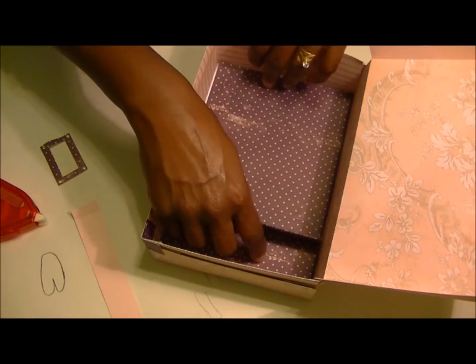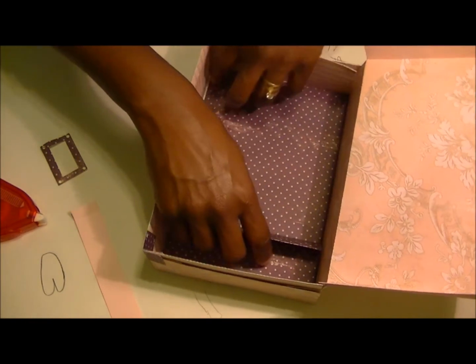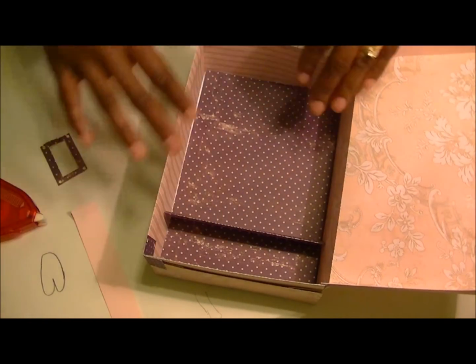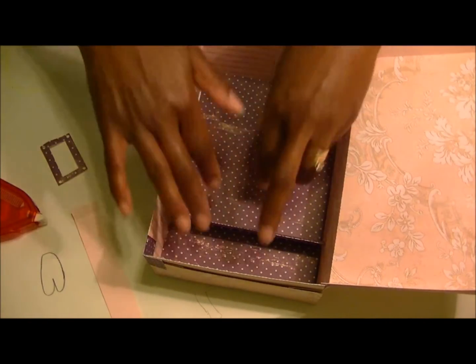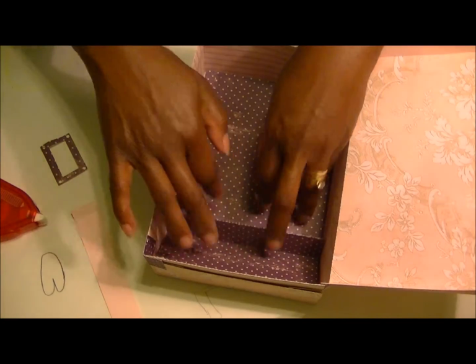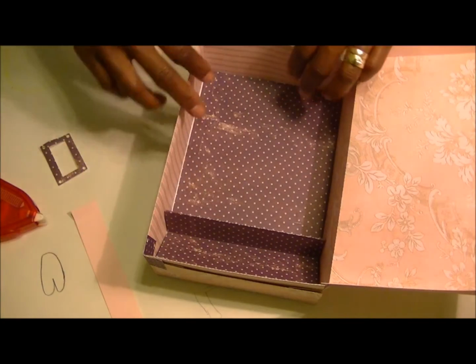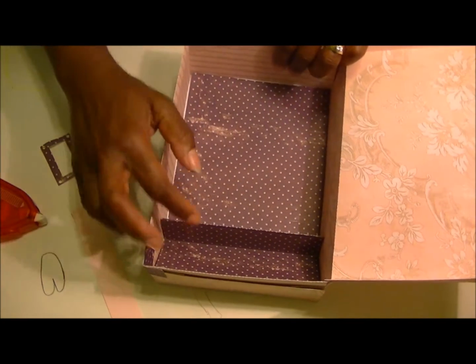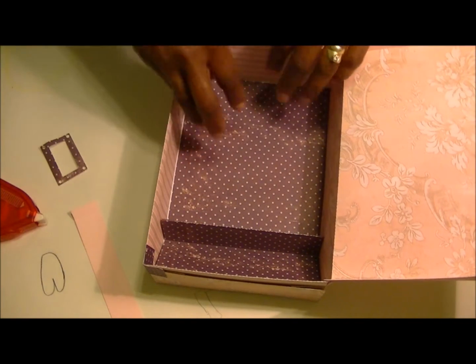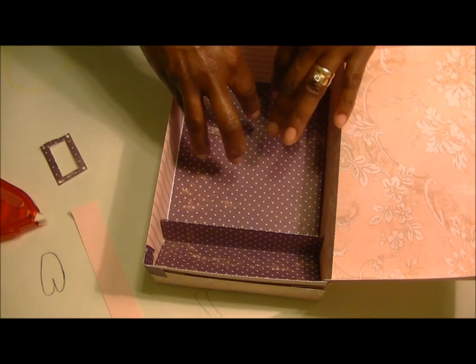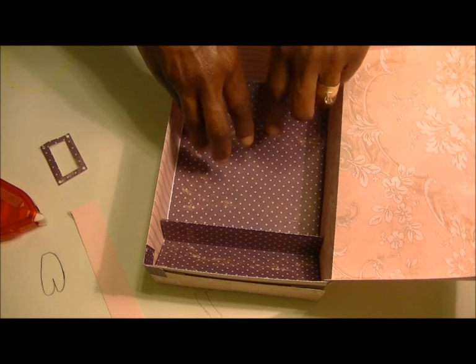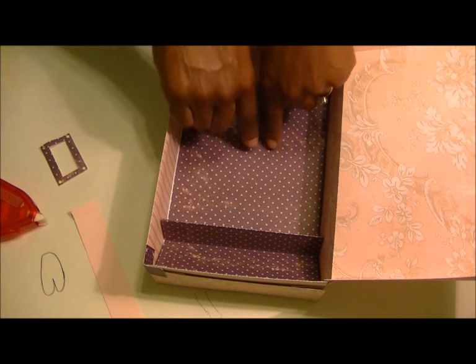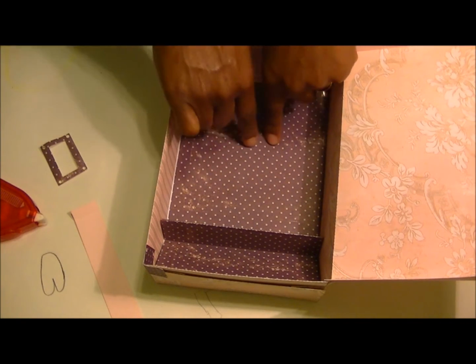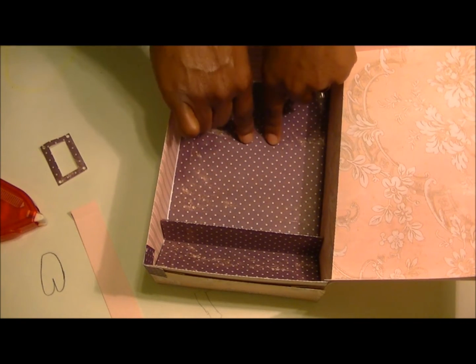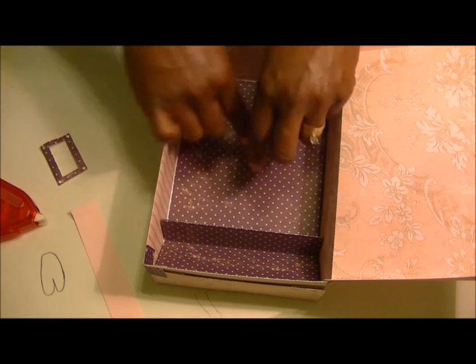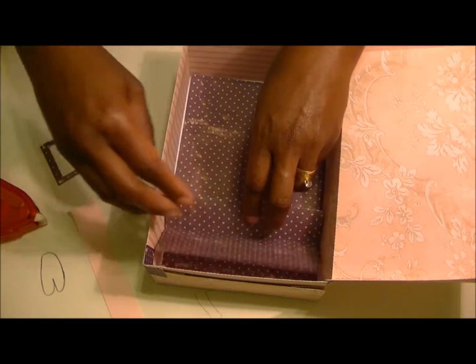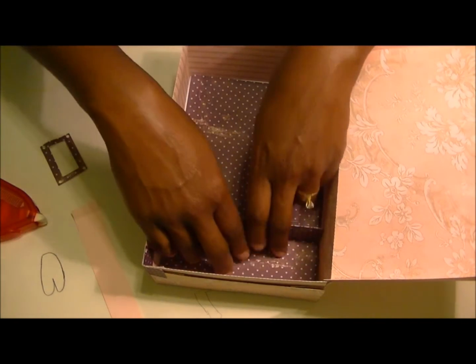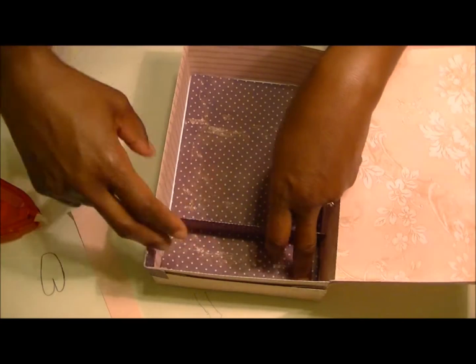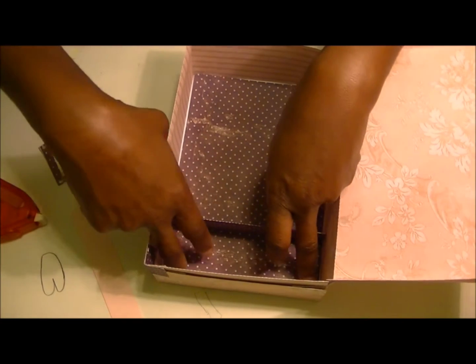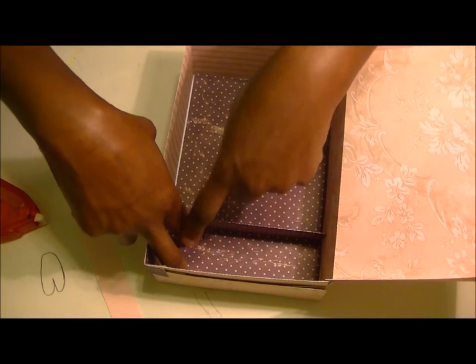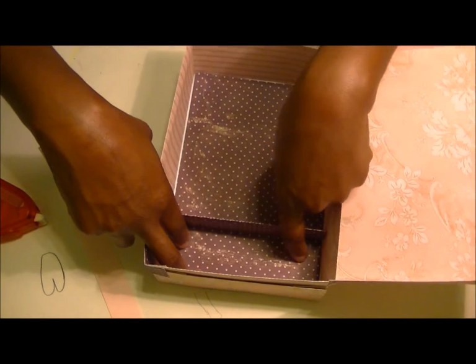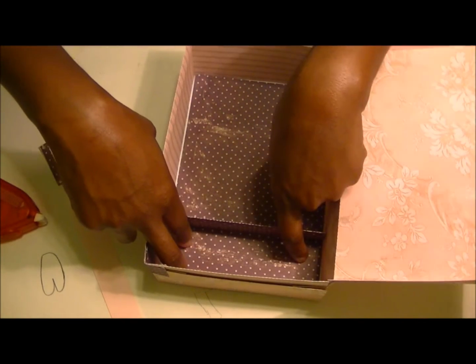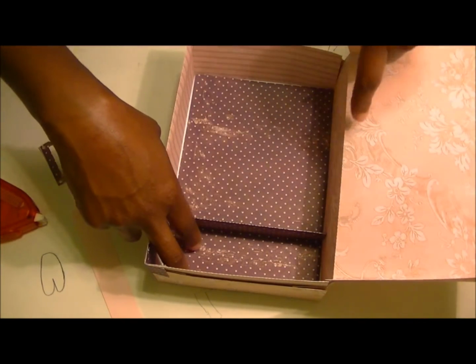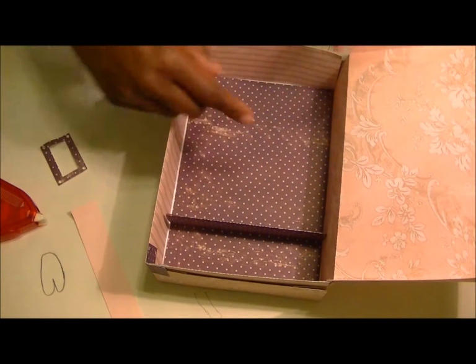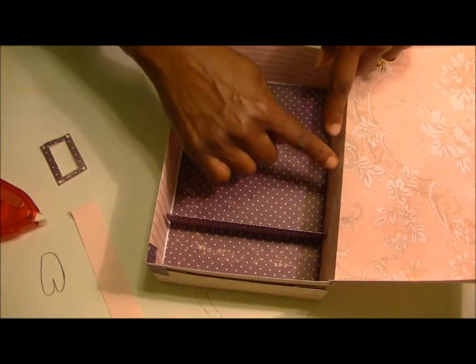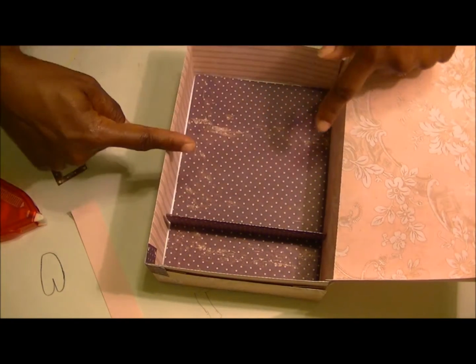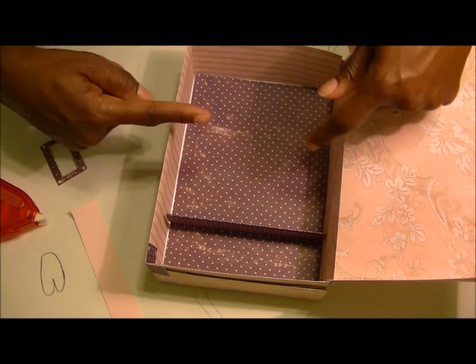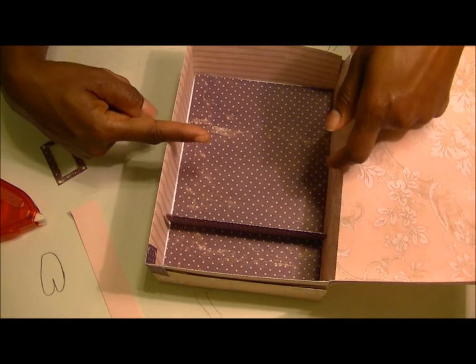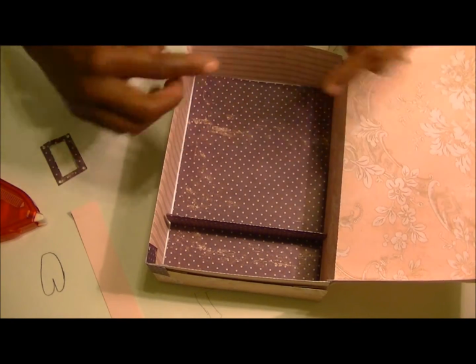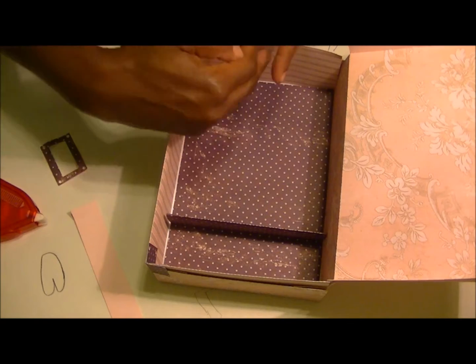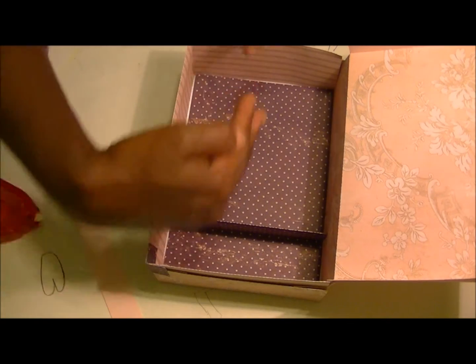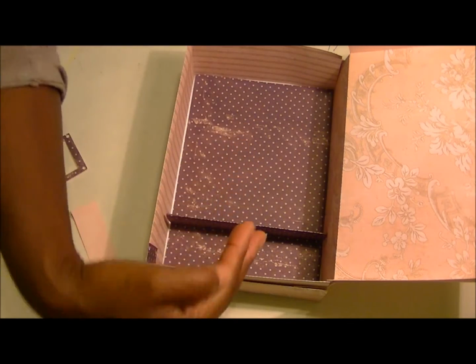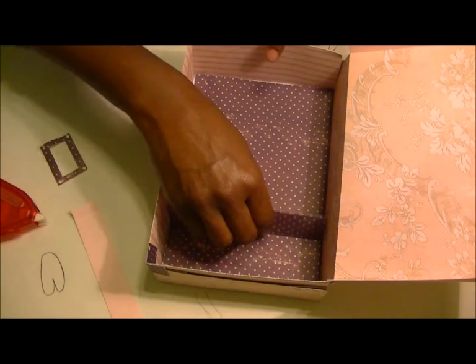This particular one is sized for you to put A2 size cards here, and then you can put miscellaneous items right here. So there's one that goes in the middle and there's one that goes along the long way.